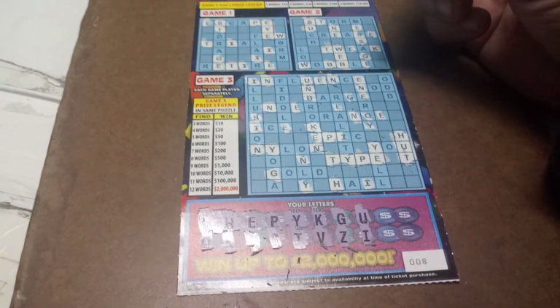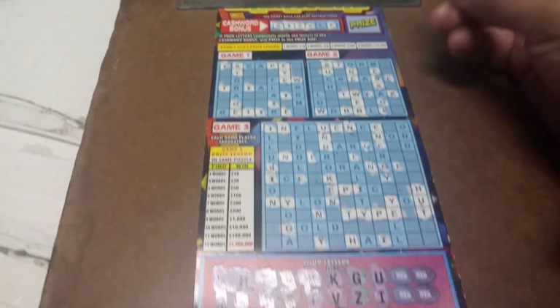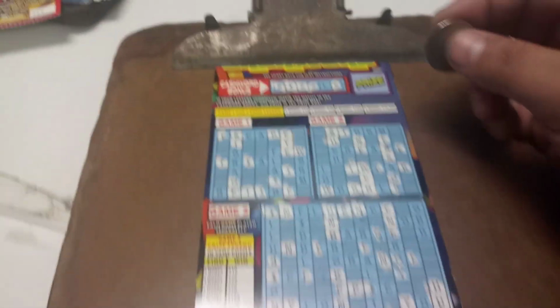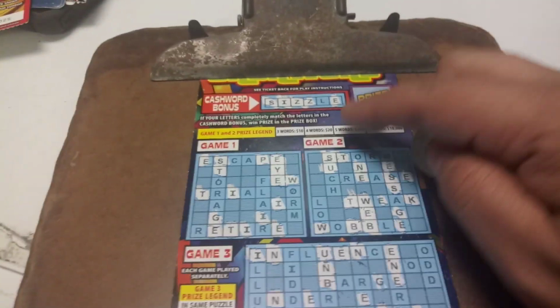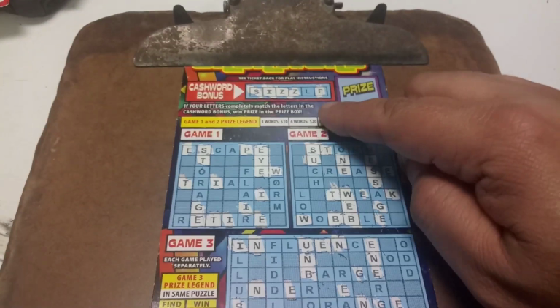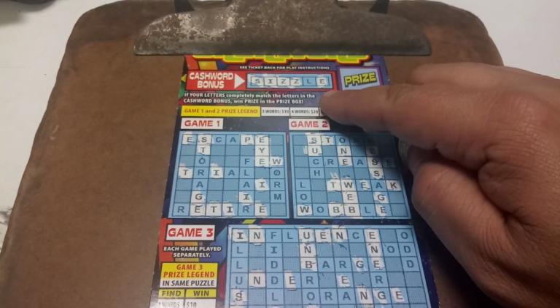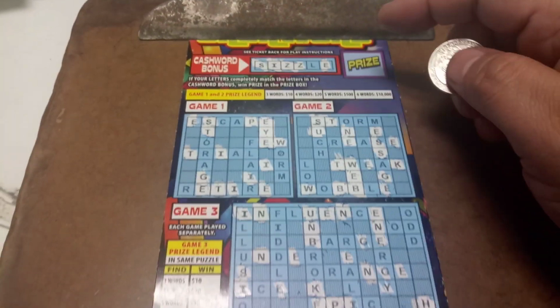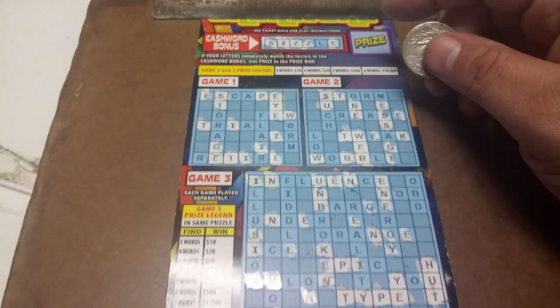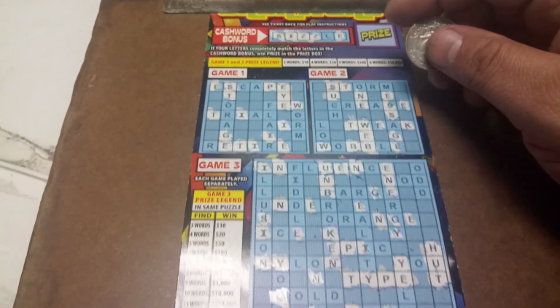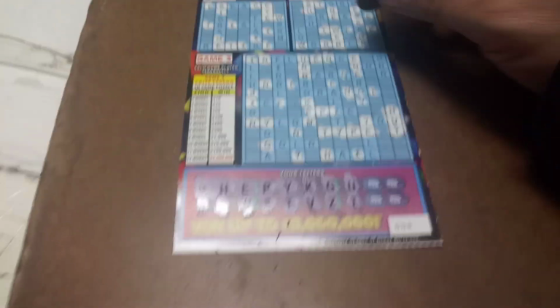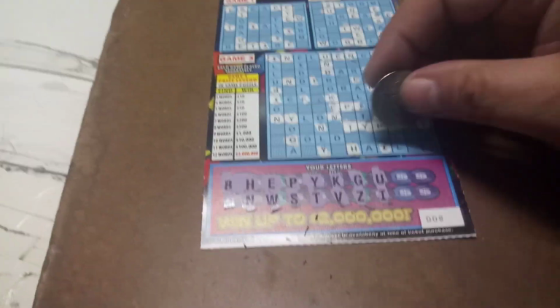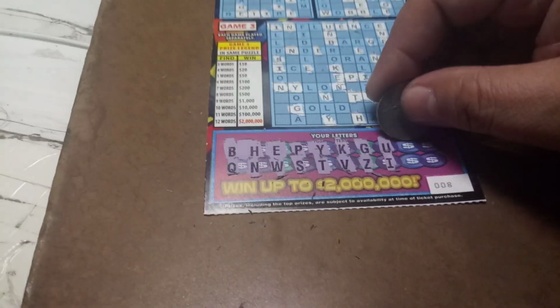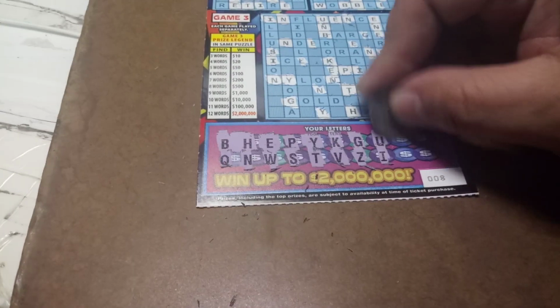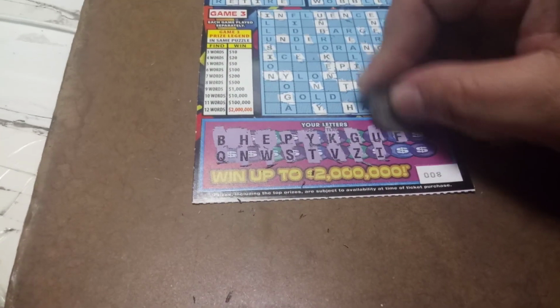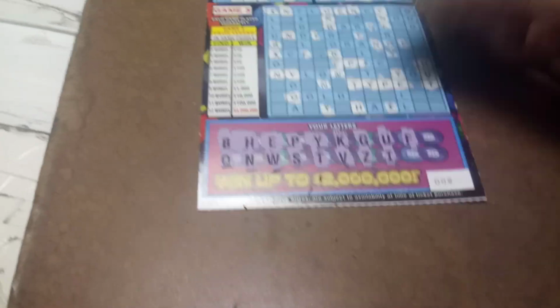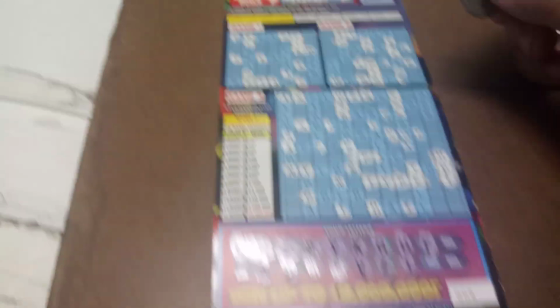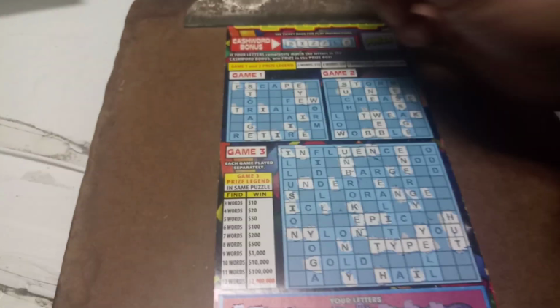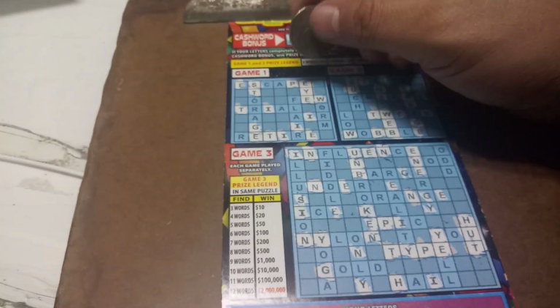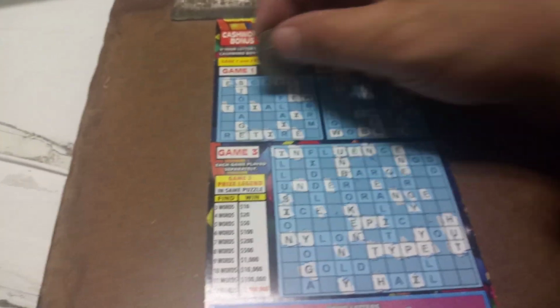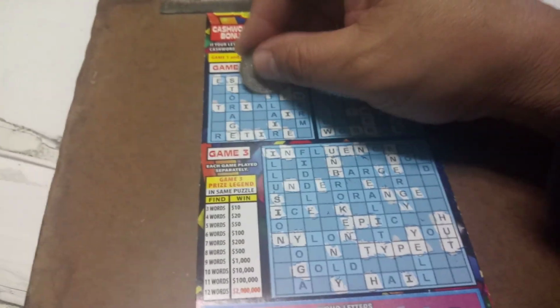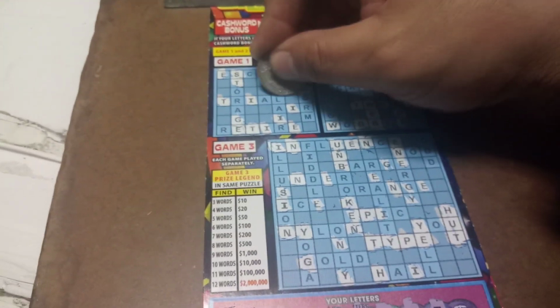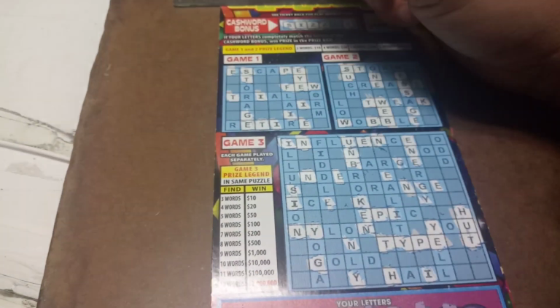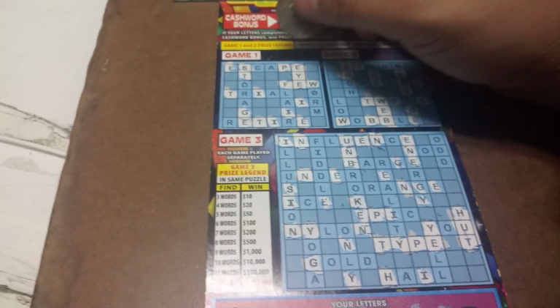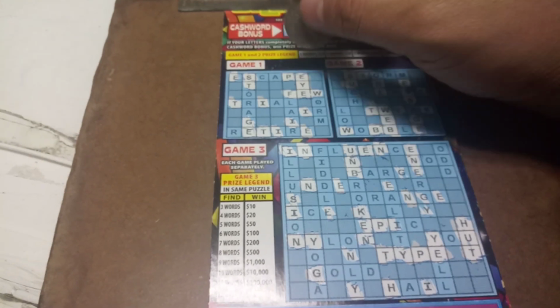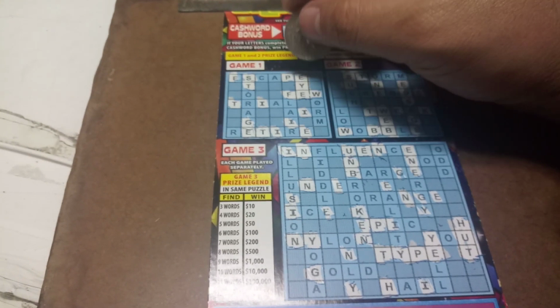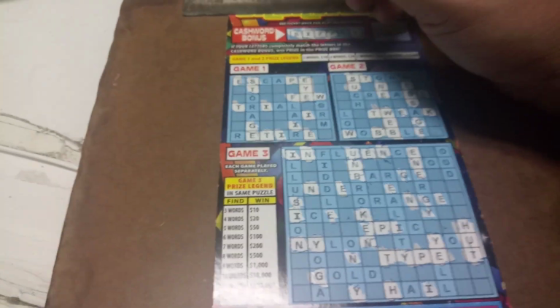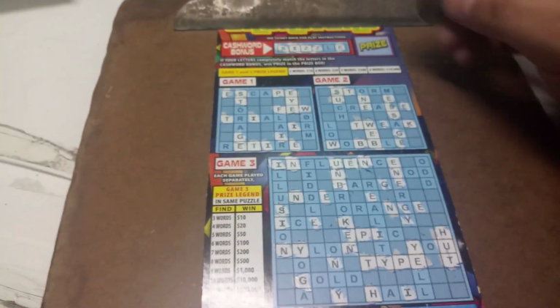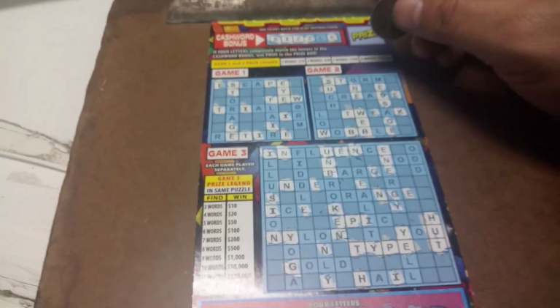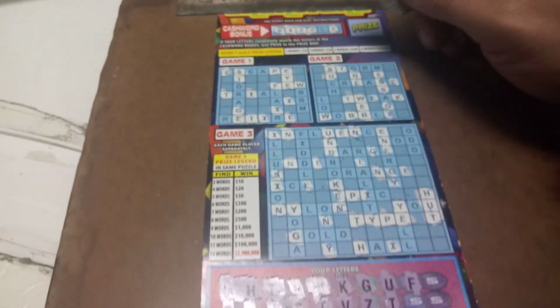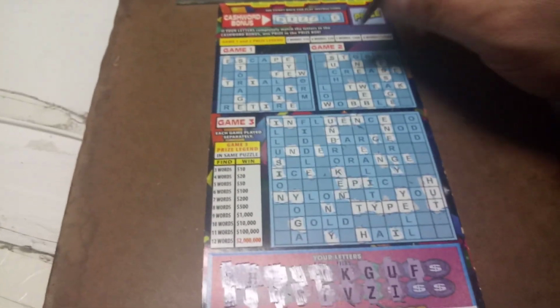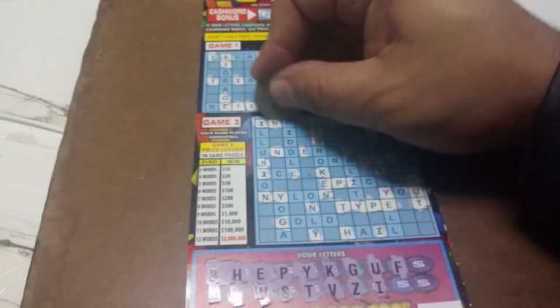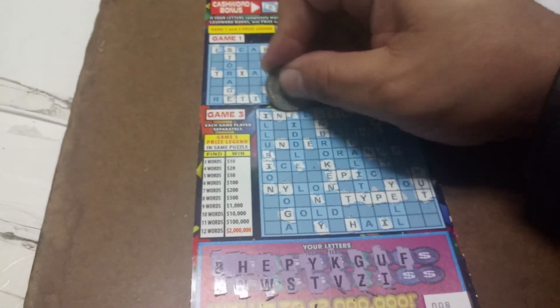All right, so we're looking for the letter L. That would be very nice for it to come out. We got a letter F. We got the word few. So we got two words right now in puzzle number one. With the letter F, there's an F.